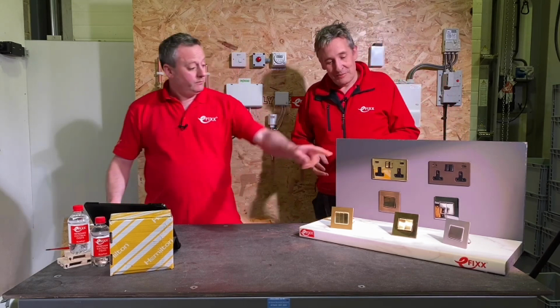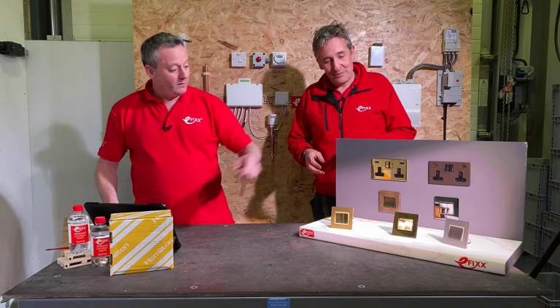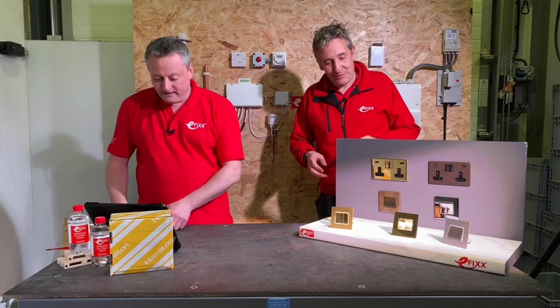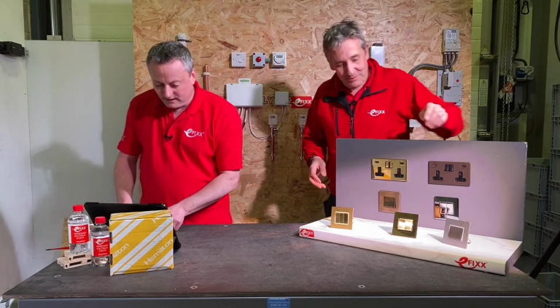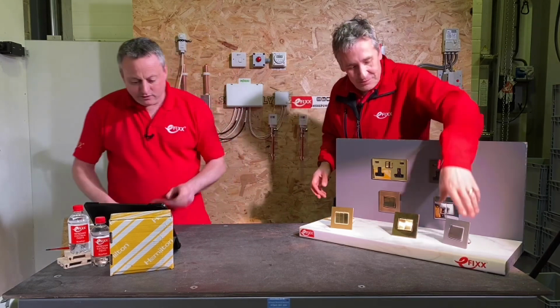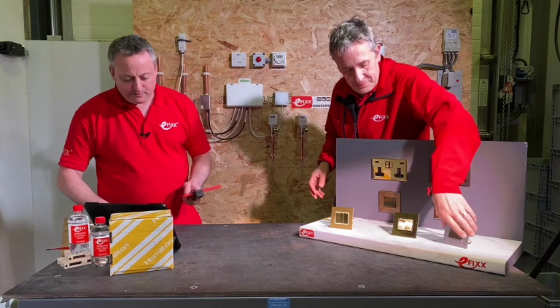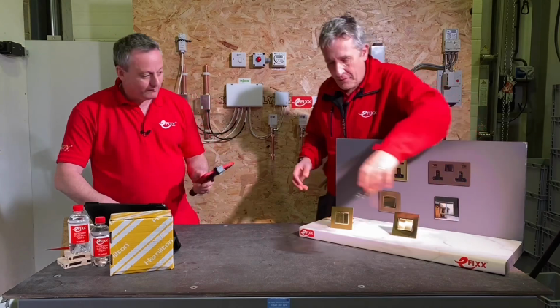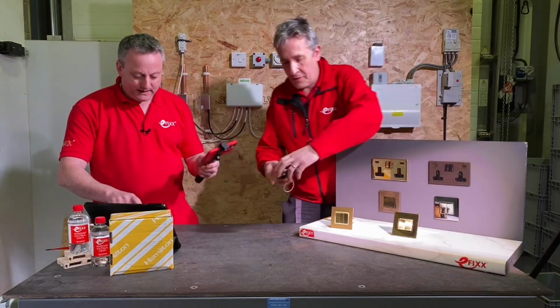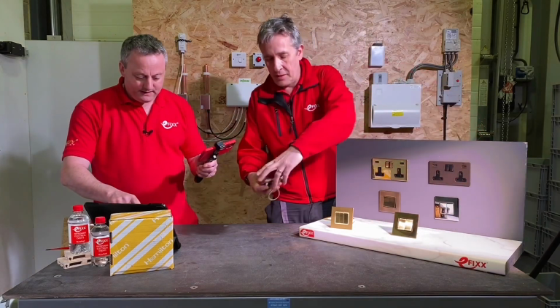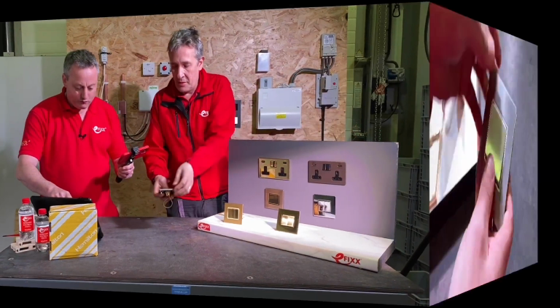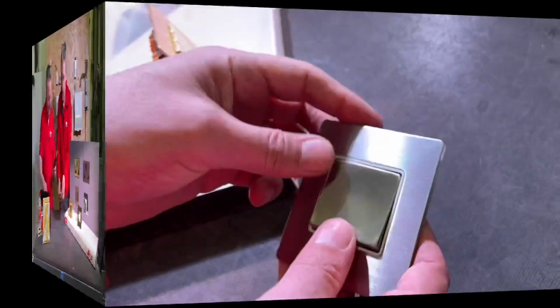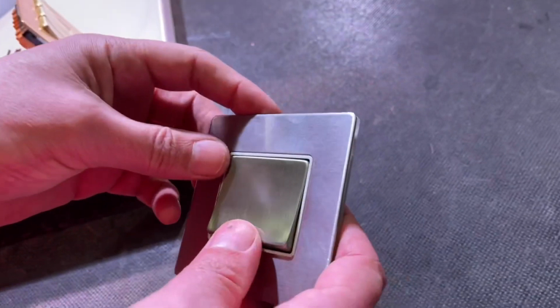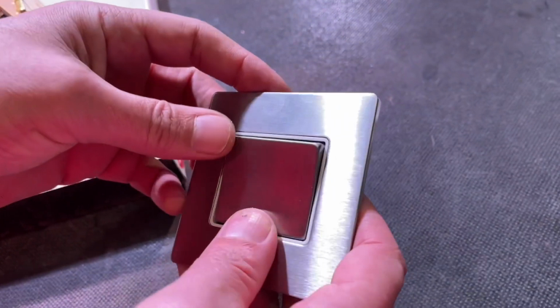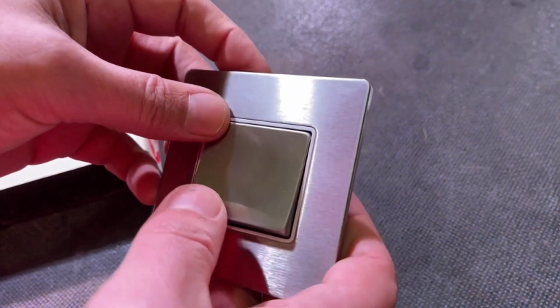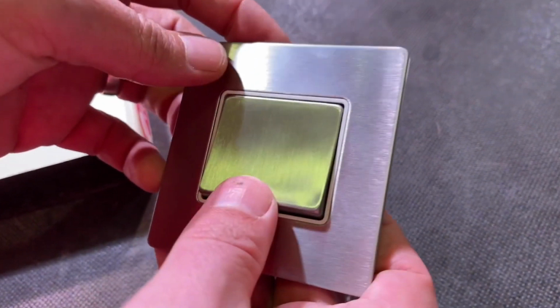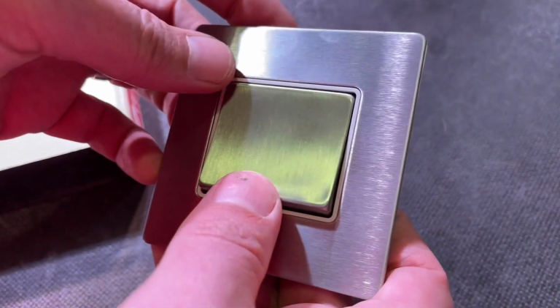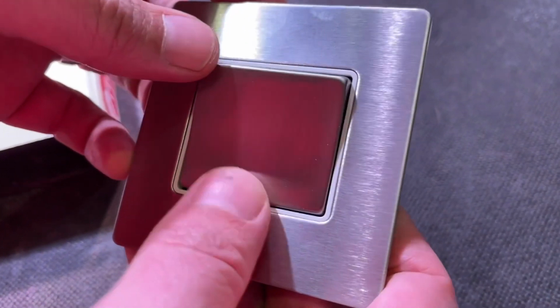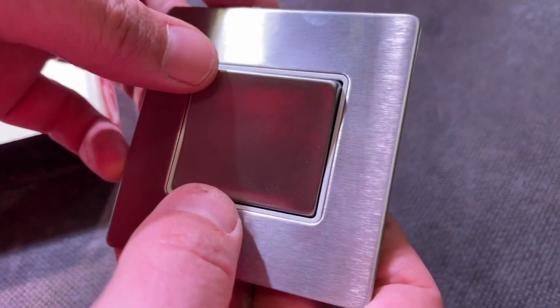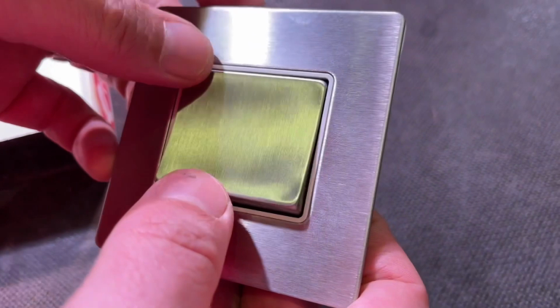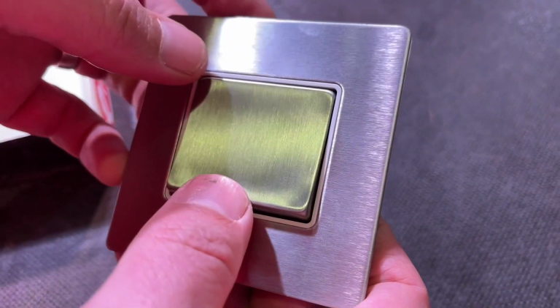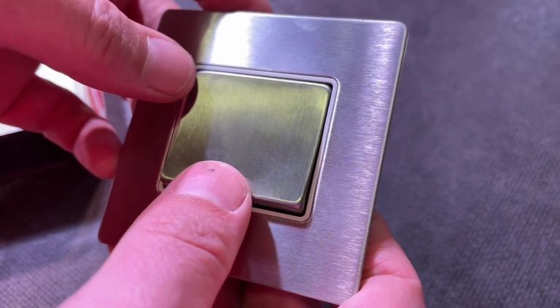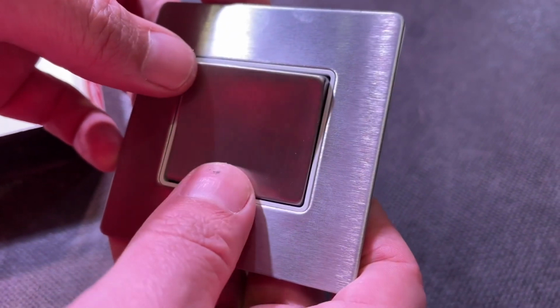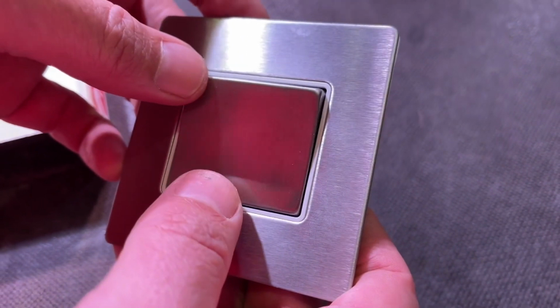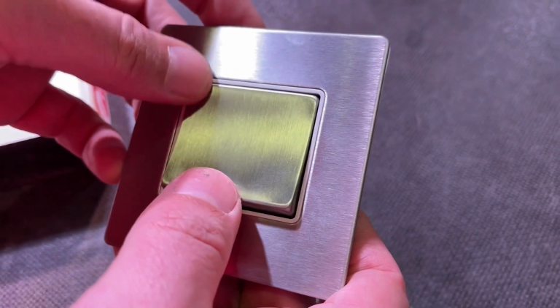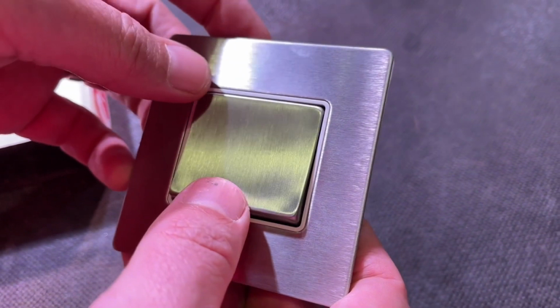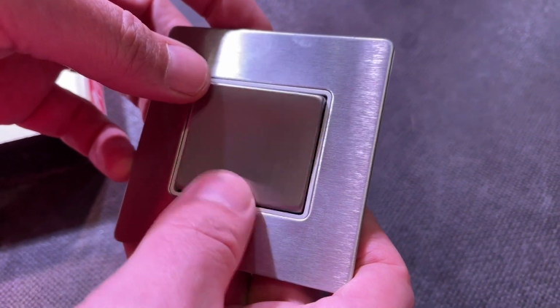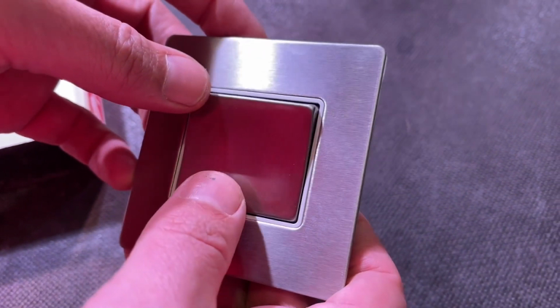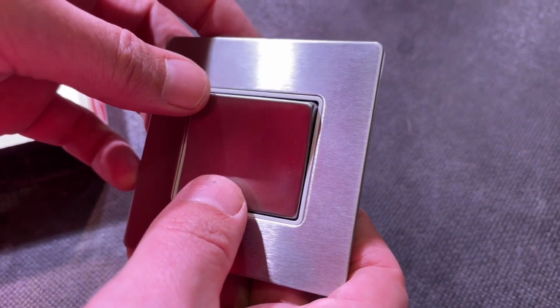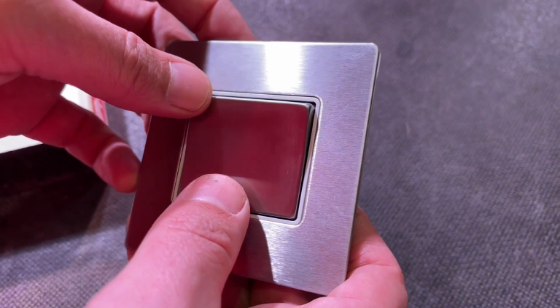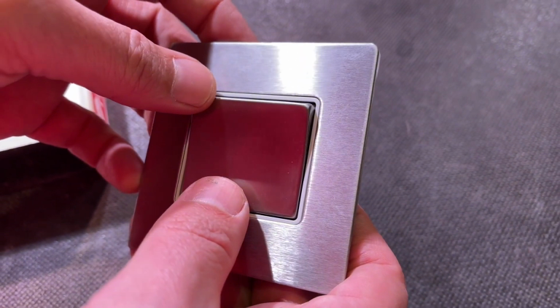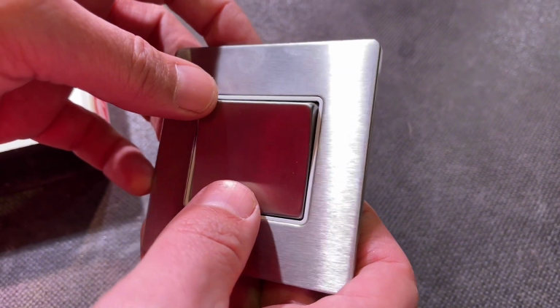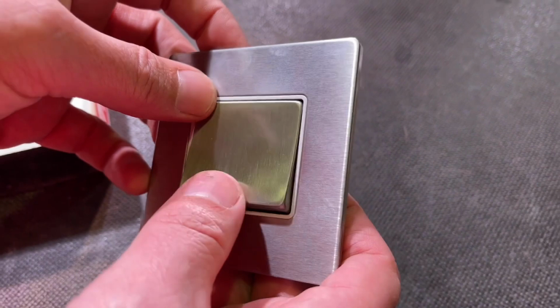Let's take a look, because I've been playing around with these and they are really tactile. I really like them. Very easy to operate and yet a good positive switch action on there.